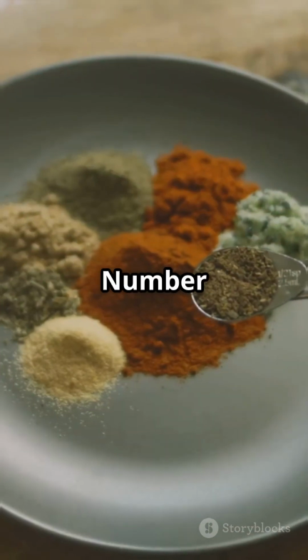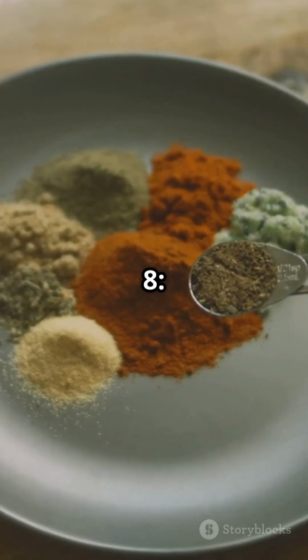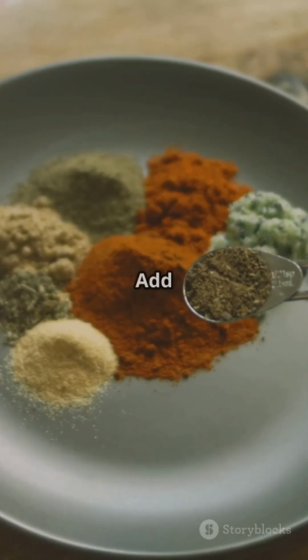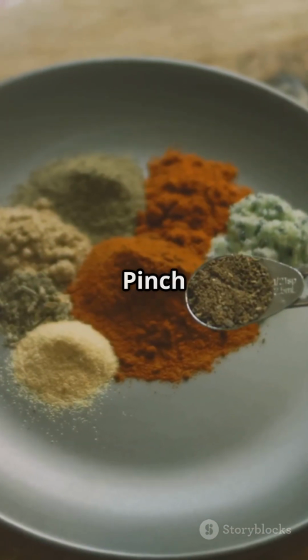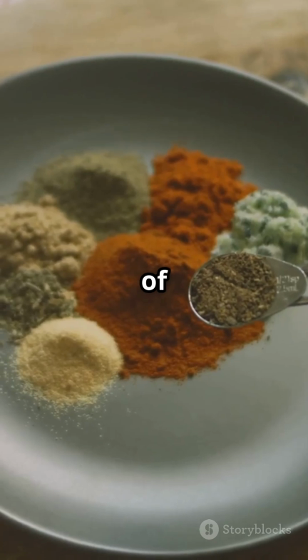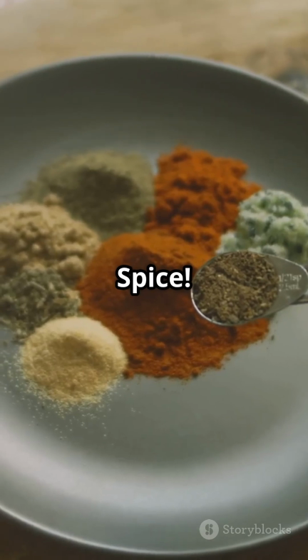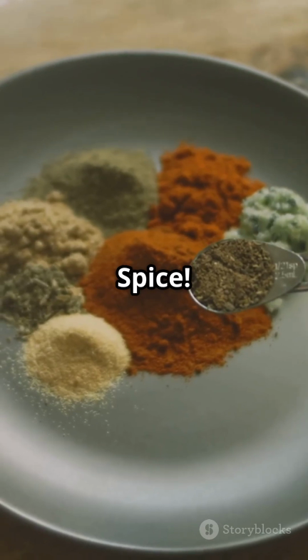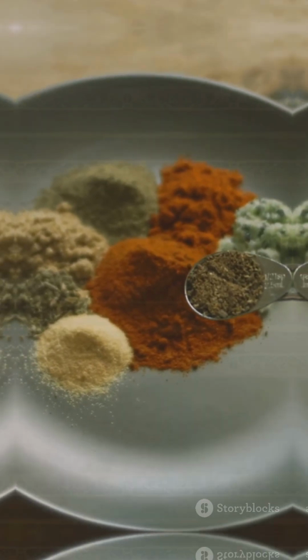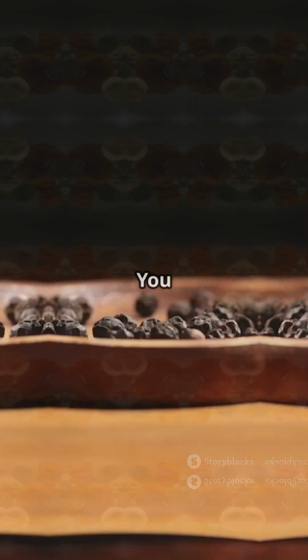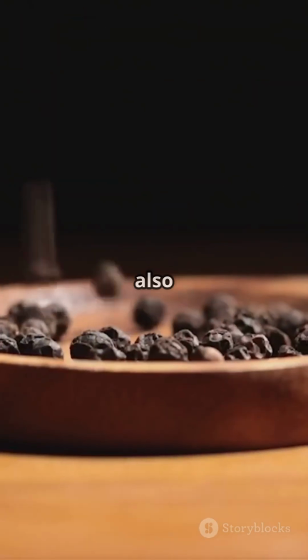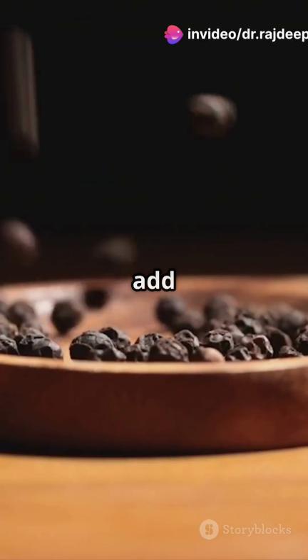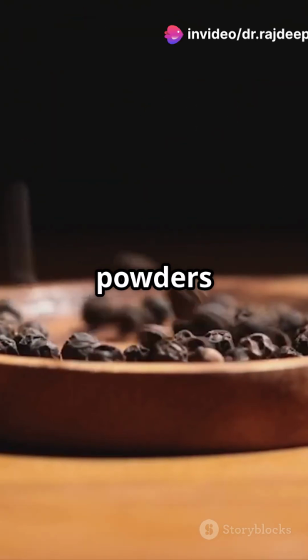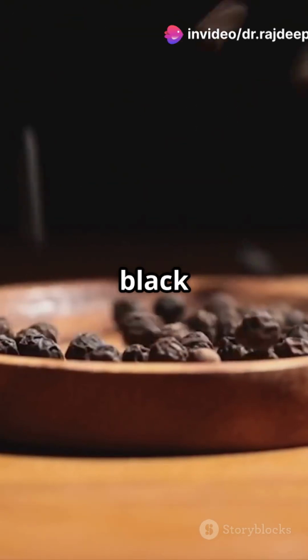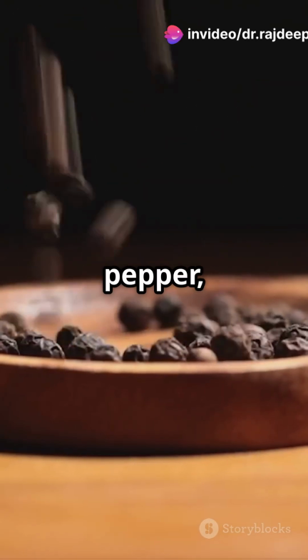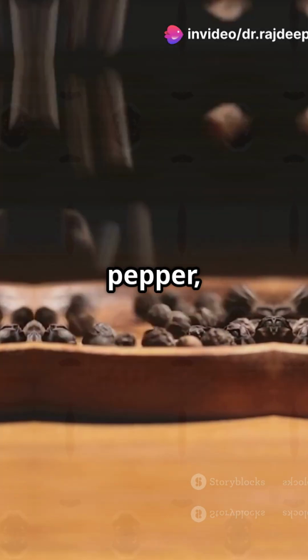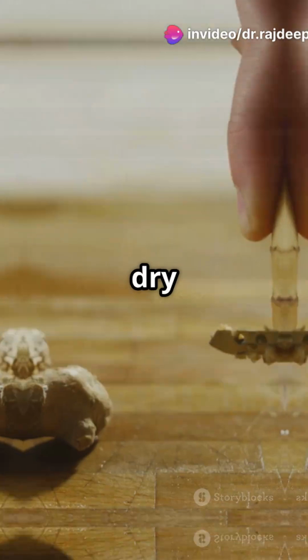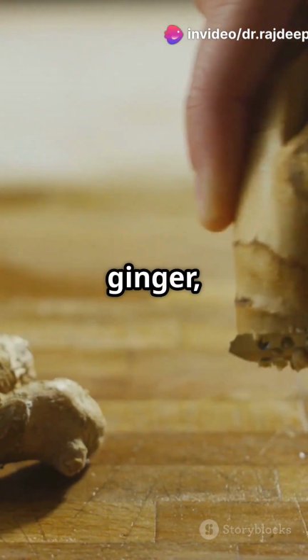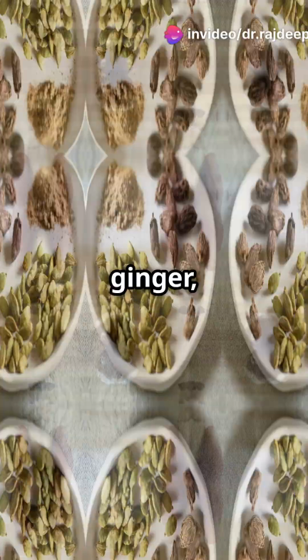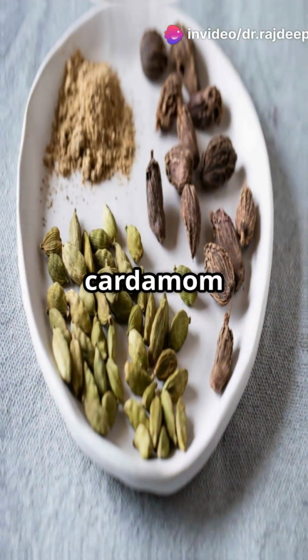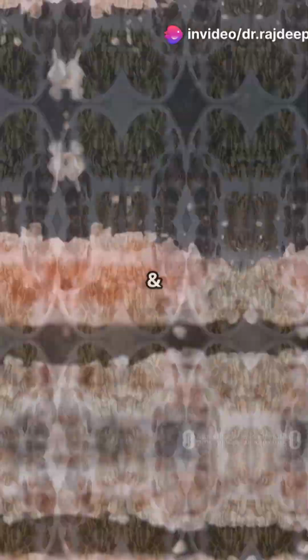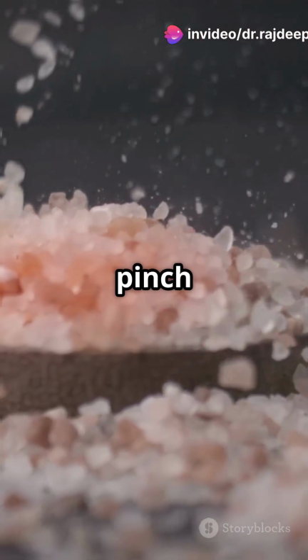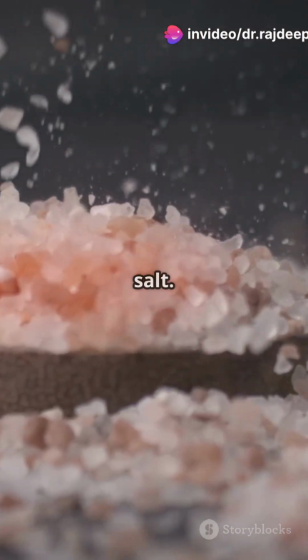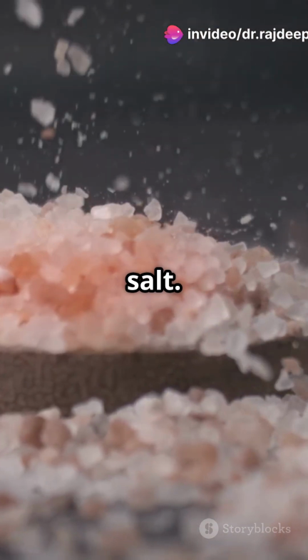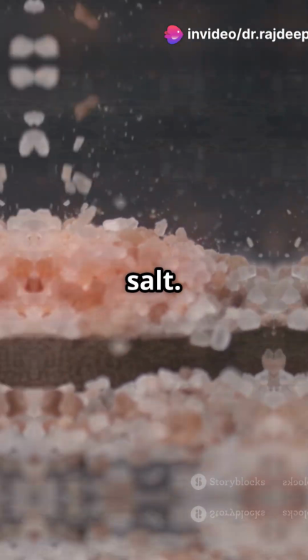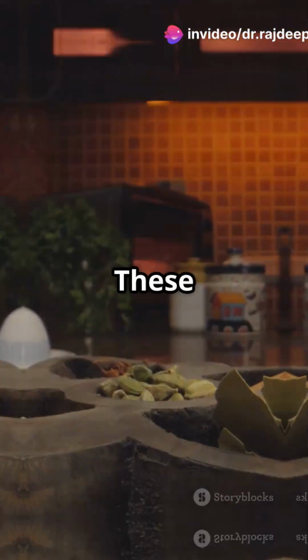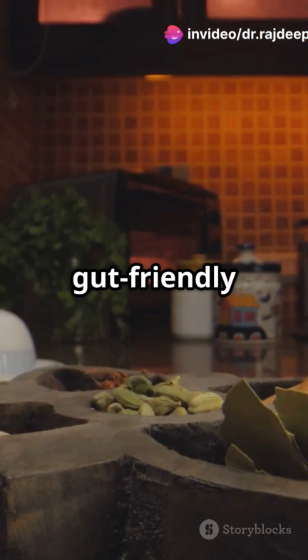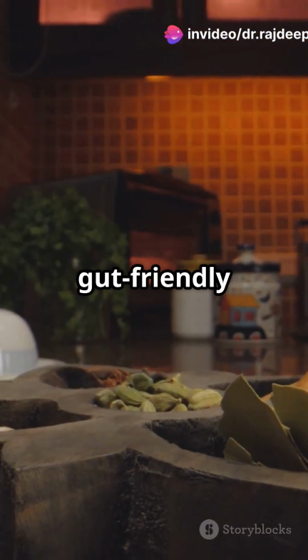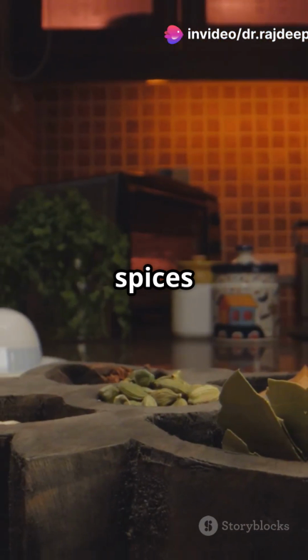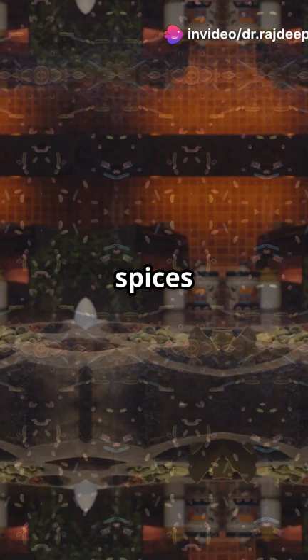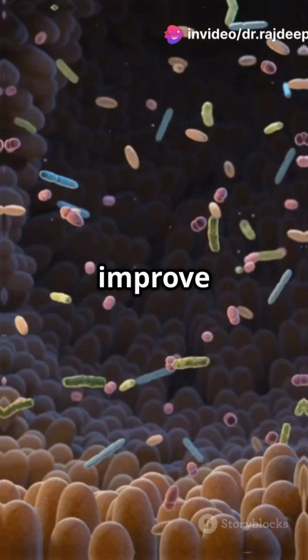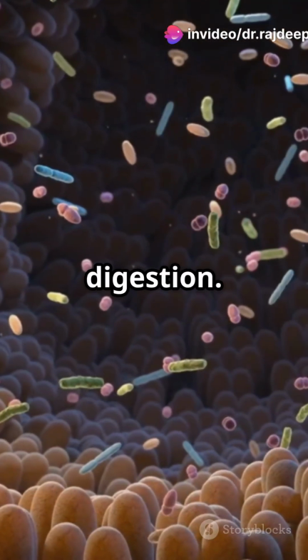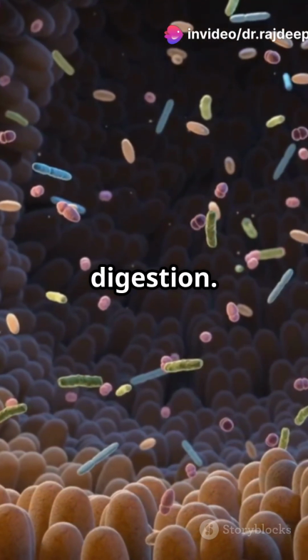Number 8: Add a pinch of spice. You can add powders of black pepper, dried ginger, cardamom, and a pinch of salt. These gut-friendly spices improve digestion.